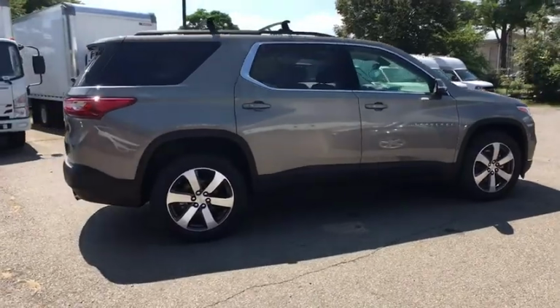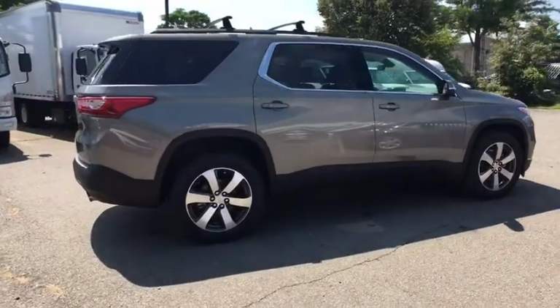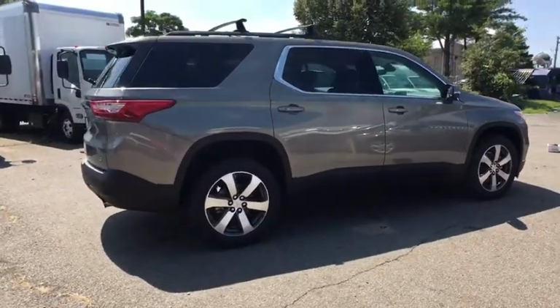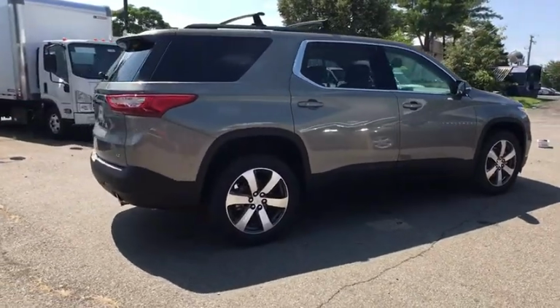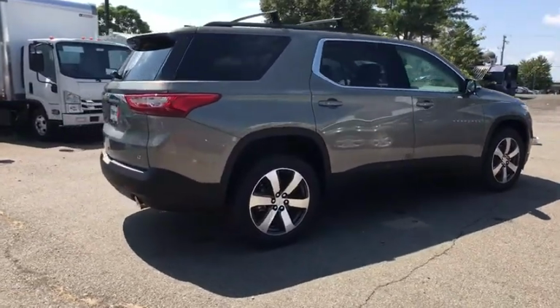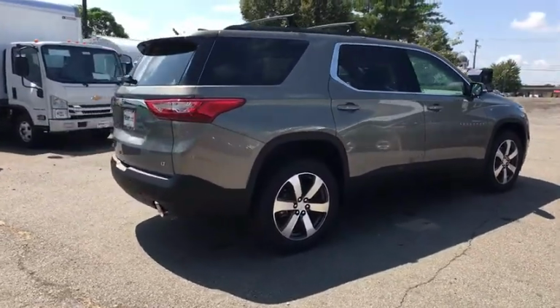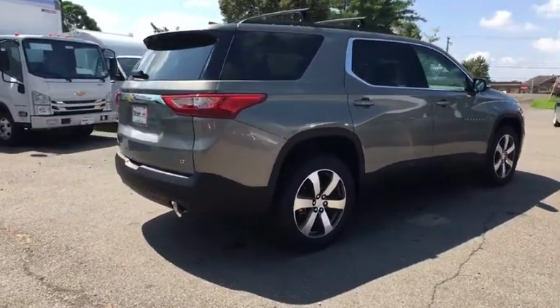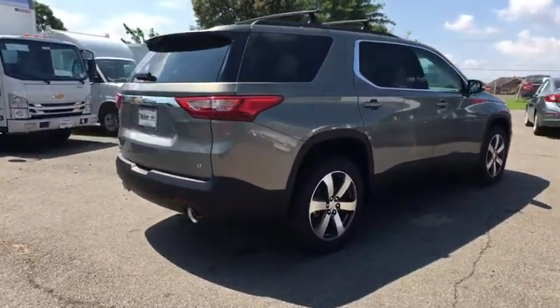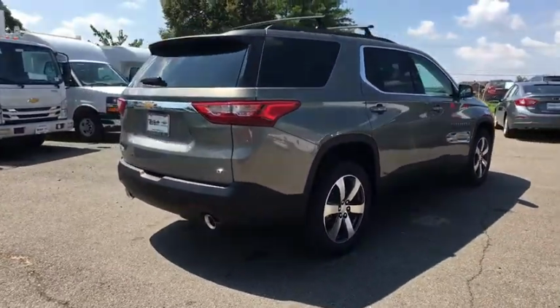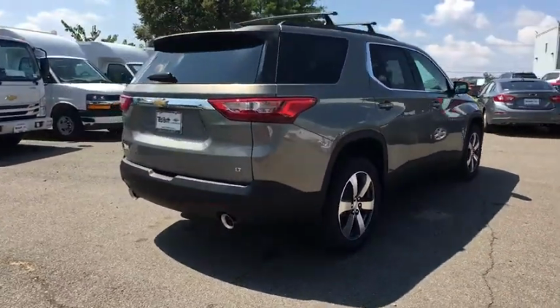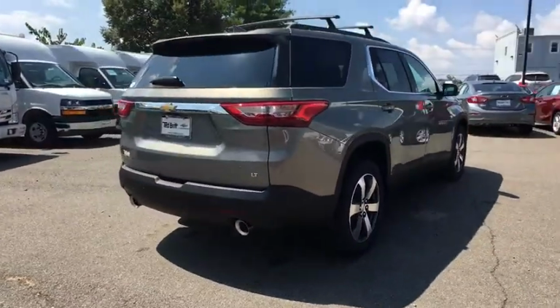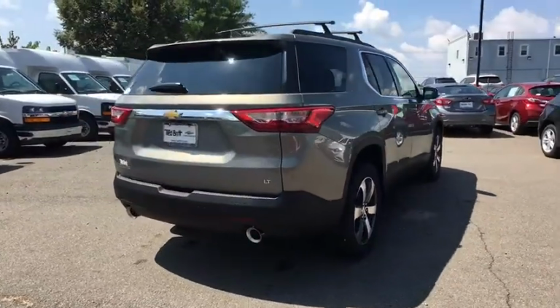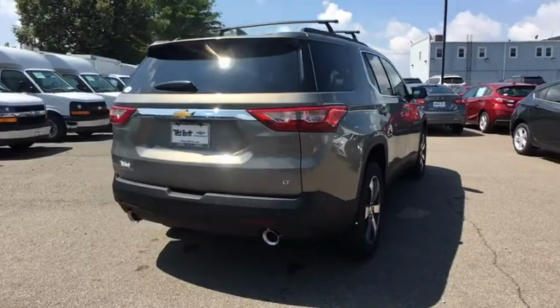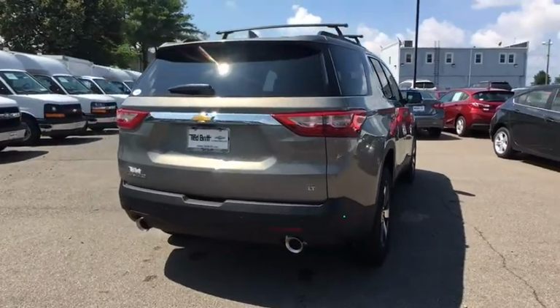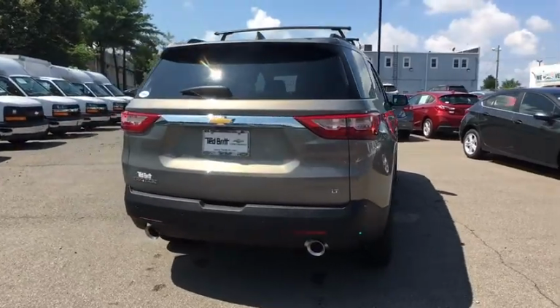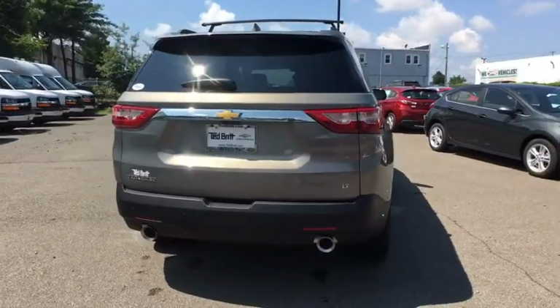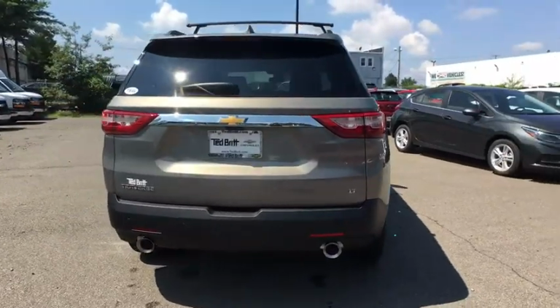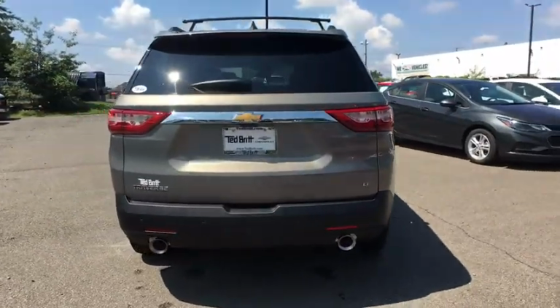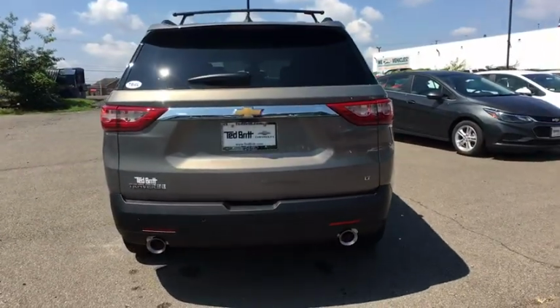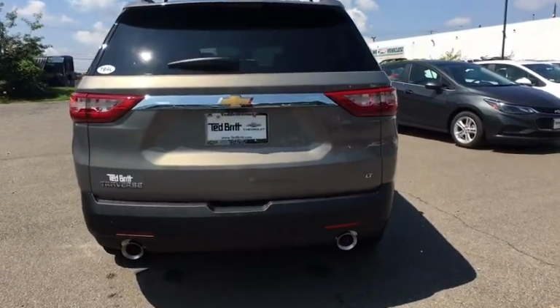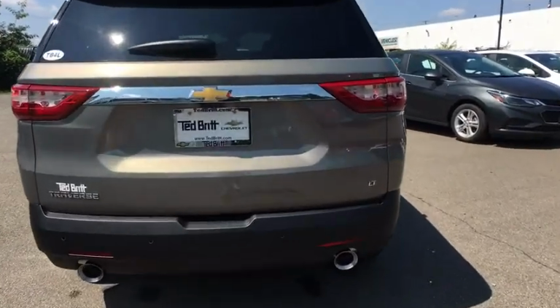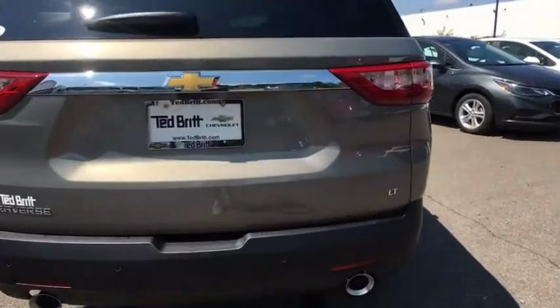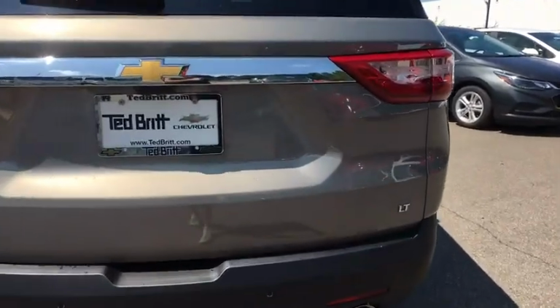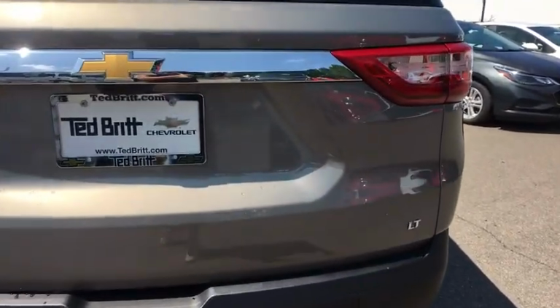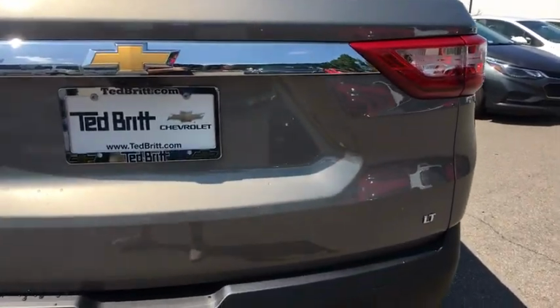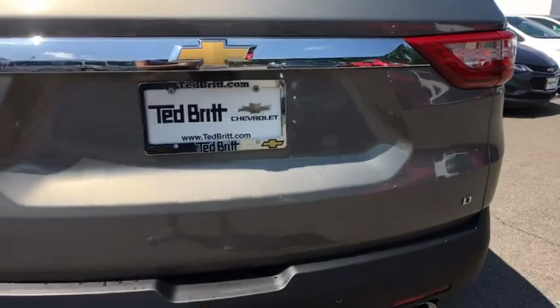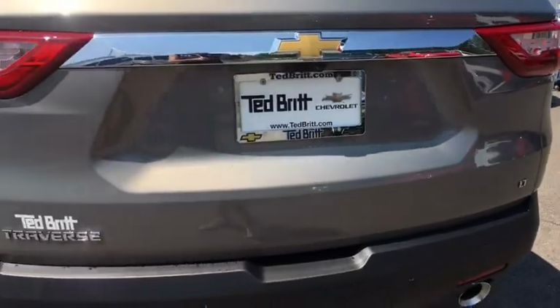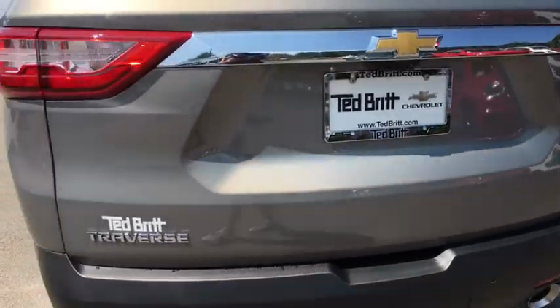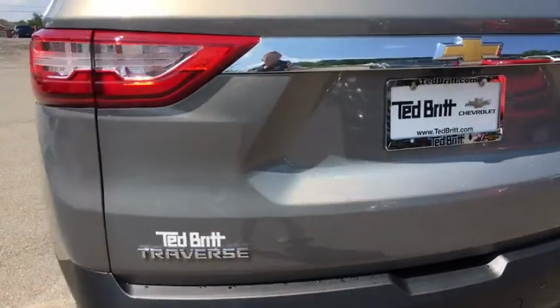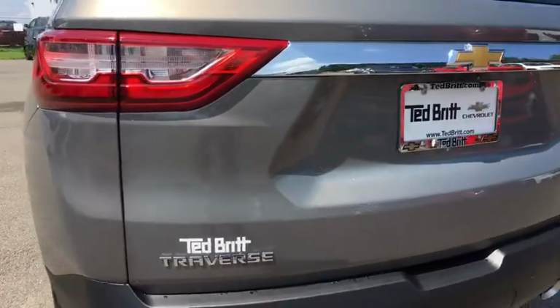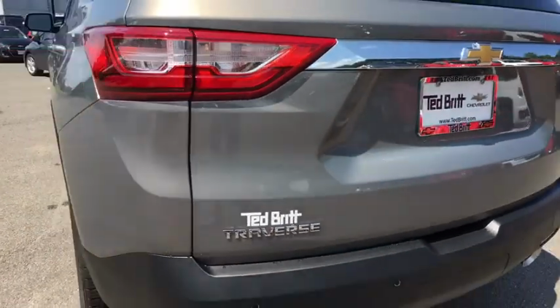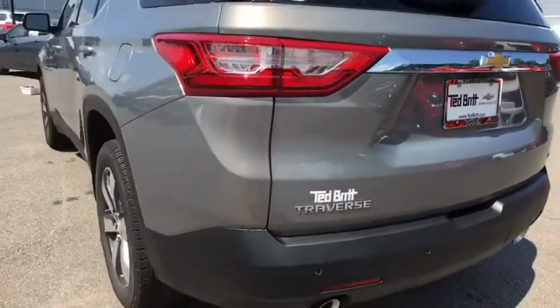Remote start, front wheel drive, fog lamps, power seats, rear view camera, heated driver and front passenger seats. Take this vehicle for a spin and see why so many shoppers are now proud owners.